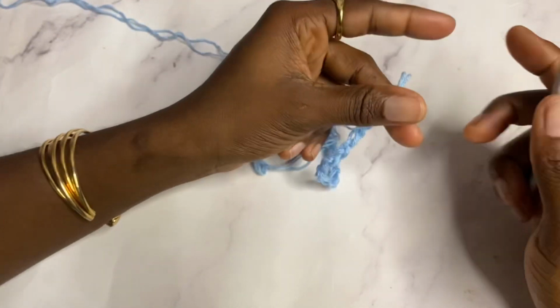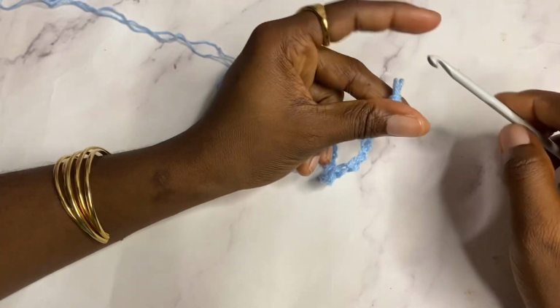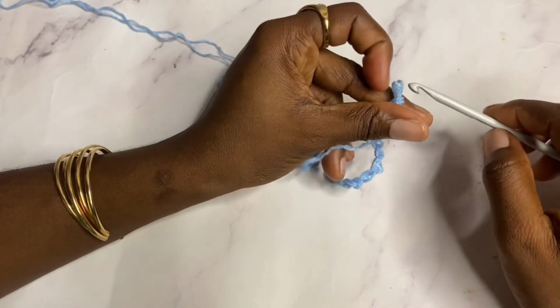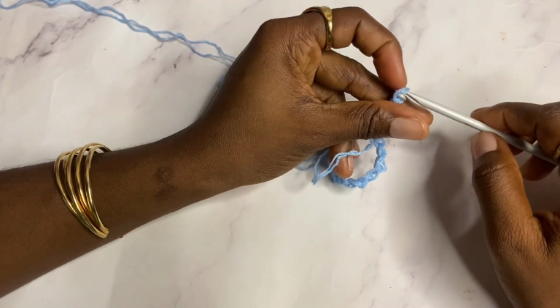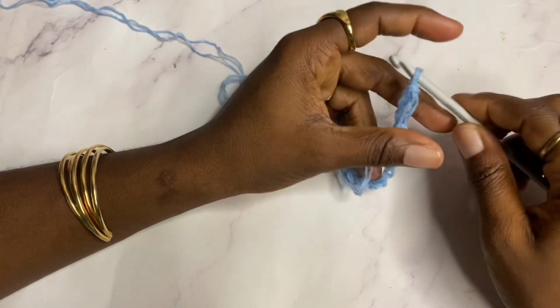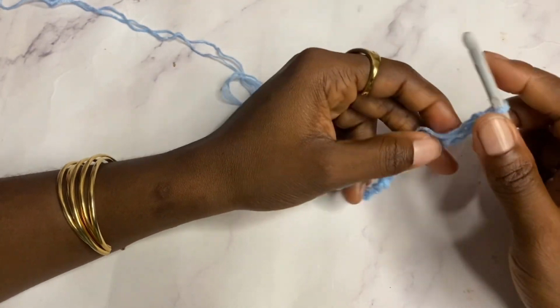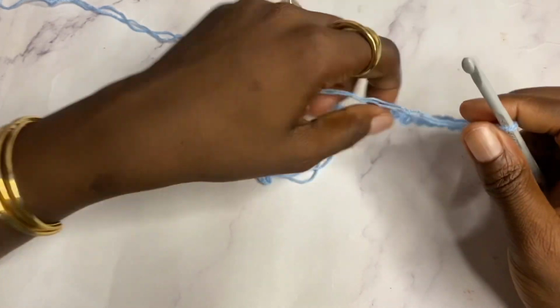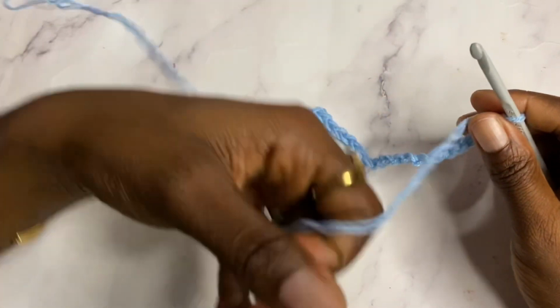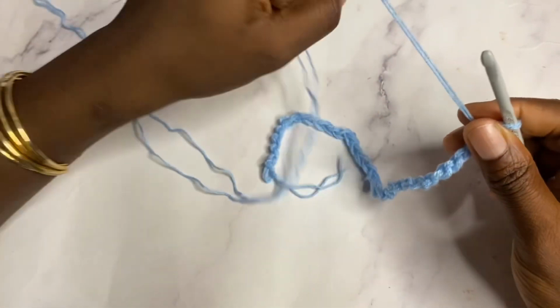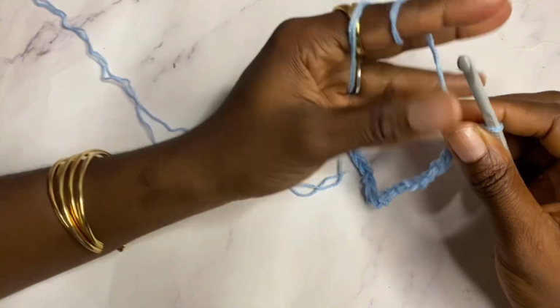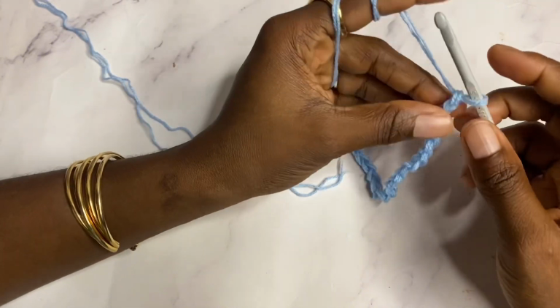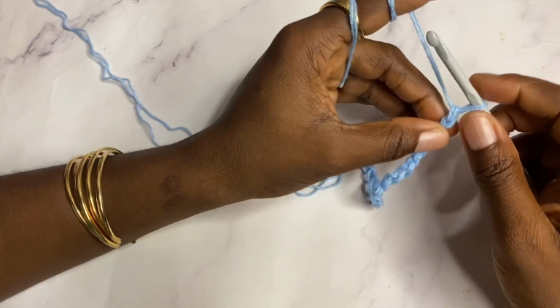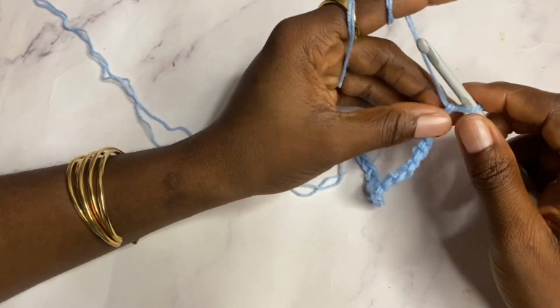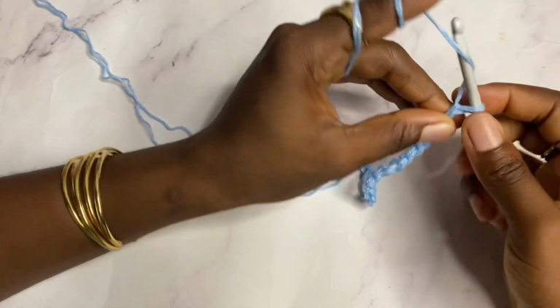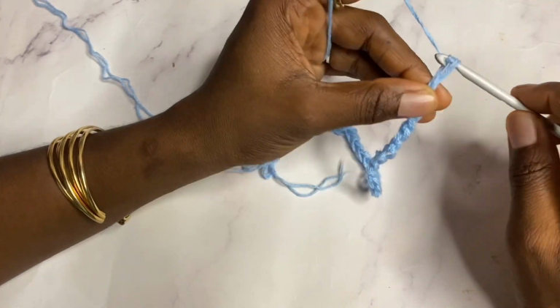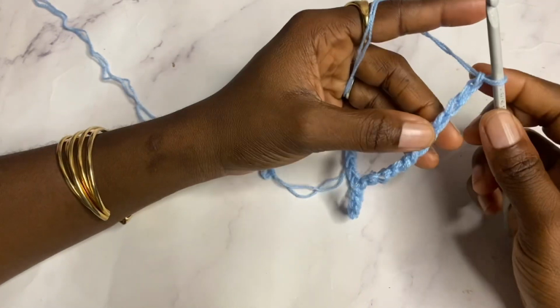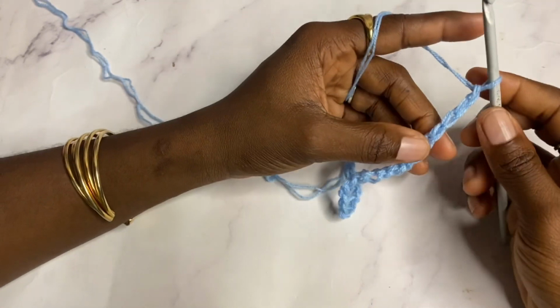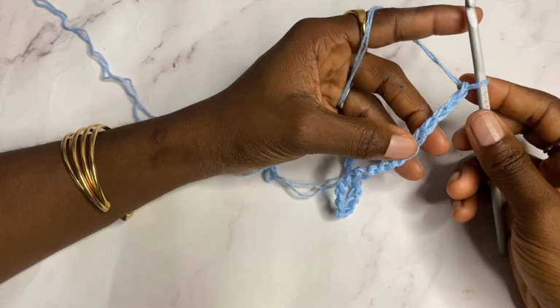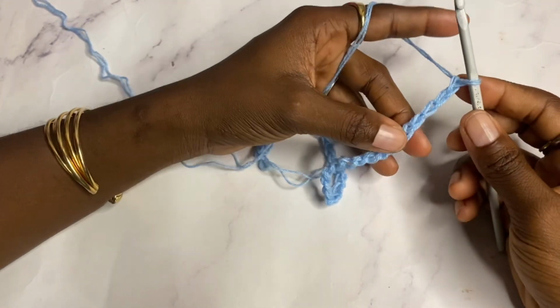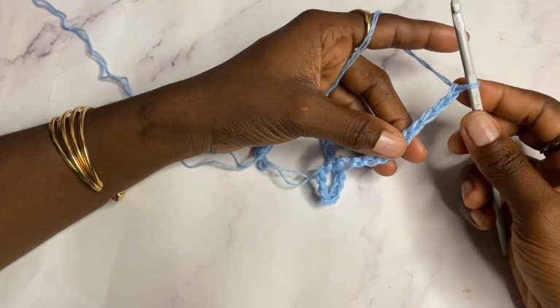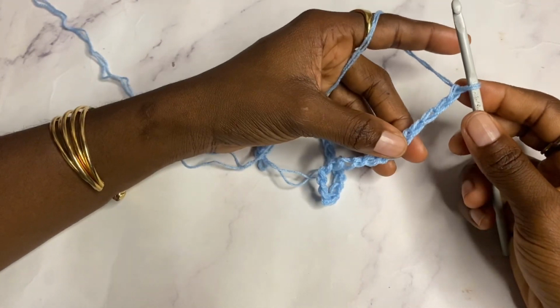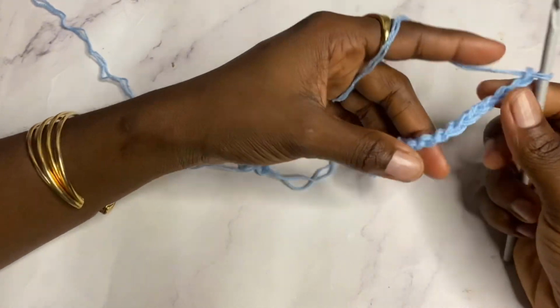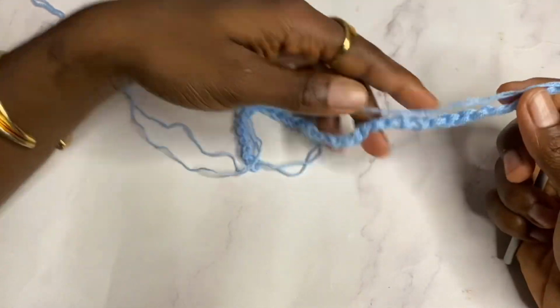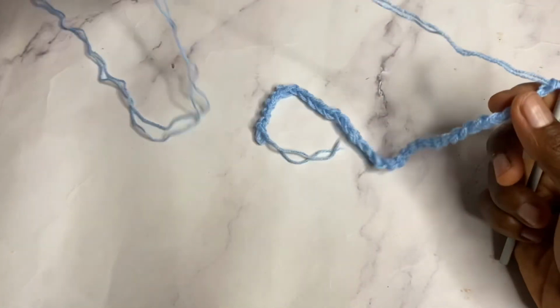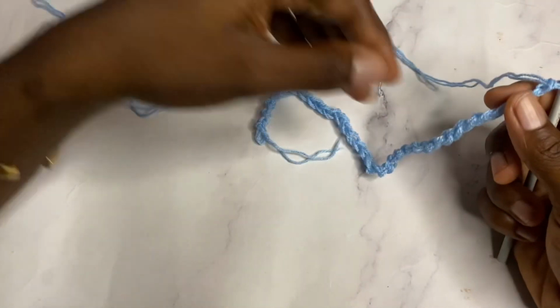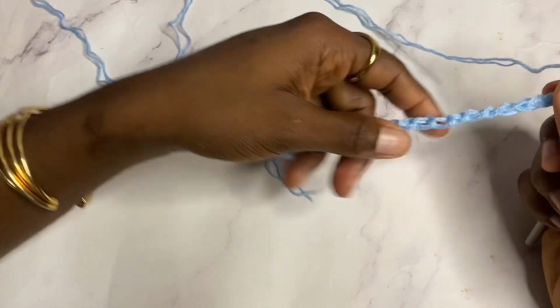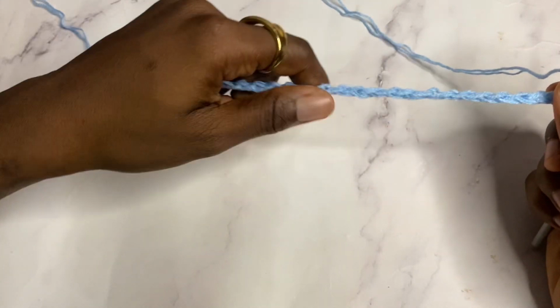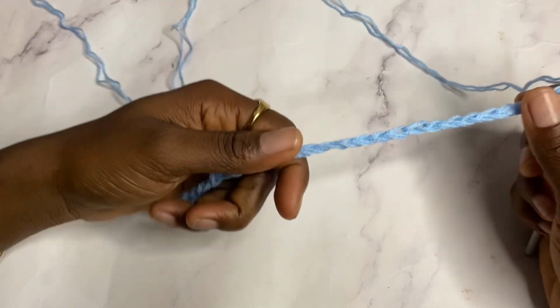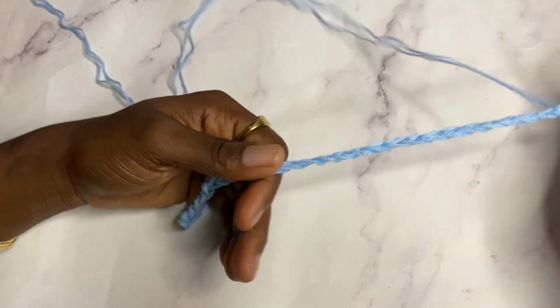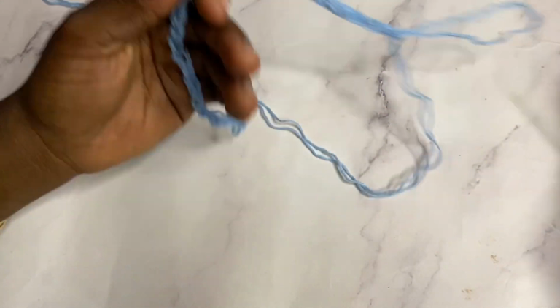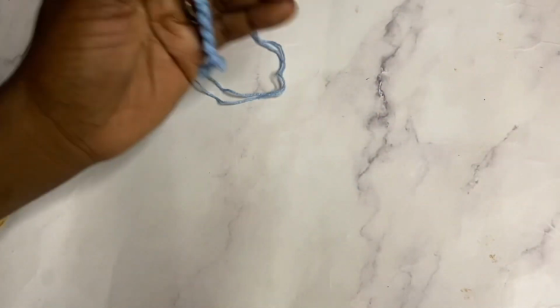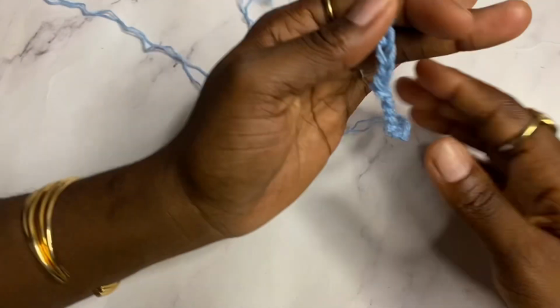For this stitch I'm chaining 34, which is a multiple of 12 plus 10. 24 is a multiple of 12 and I've added 10 extra stitches to that, so I have 34 chains.